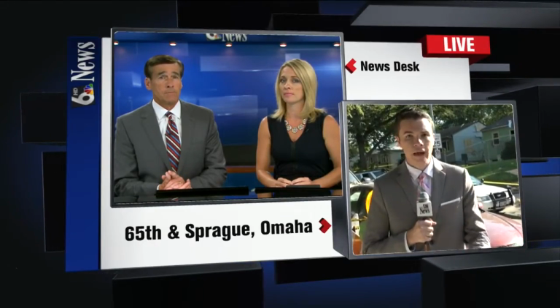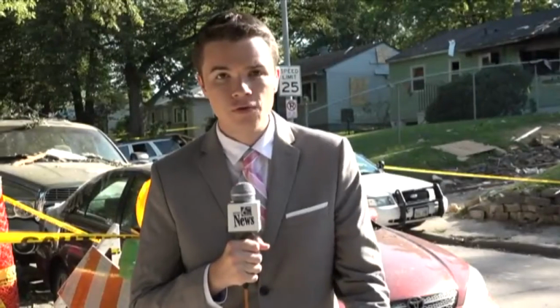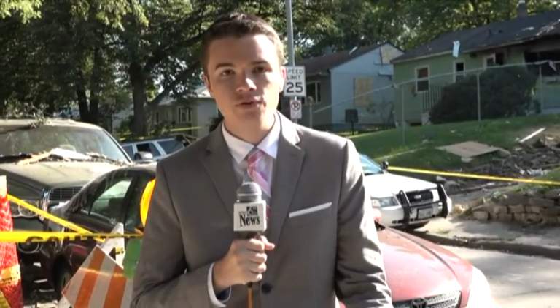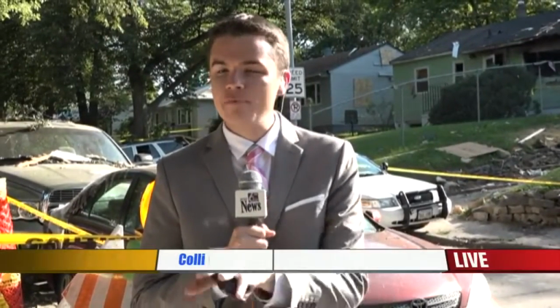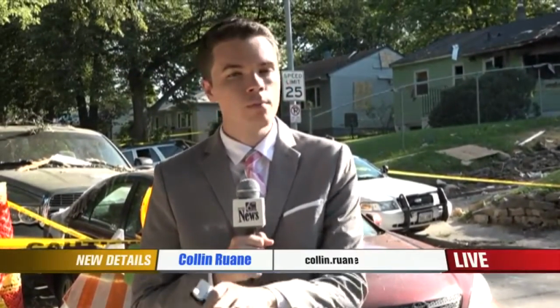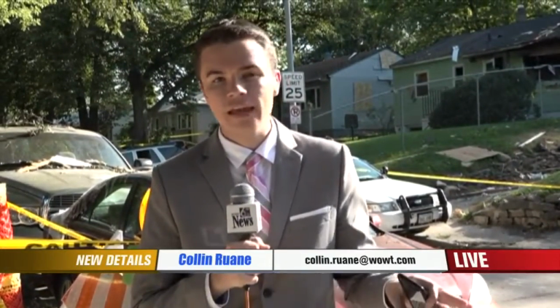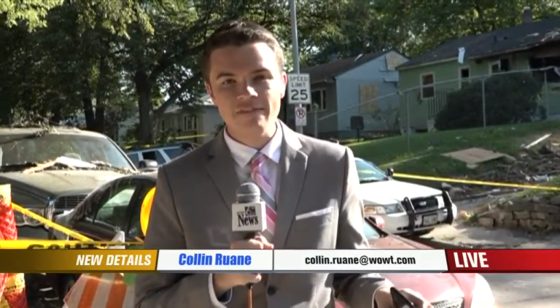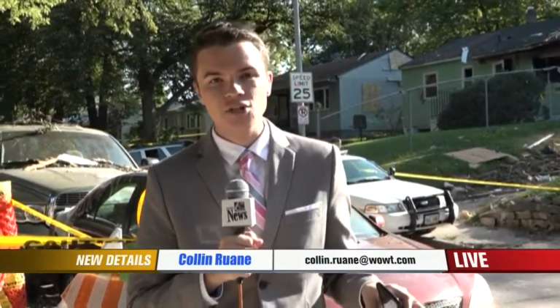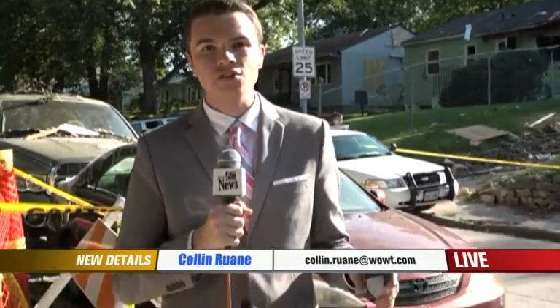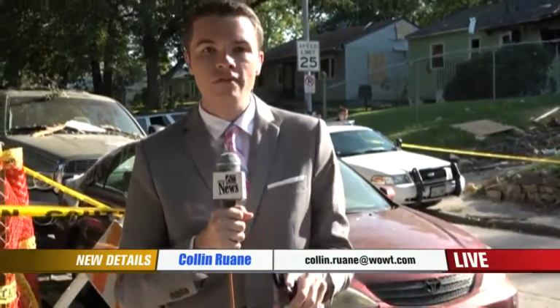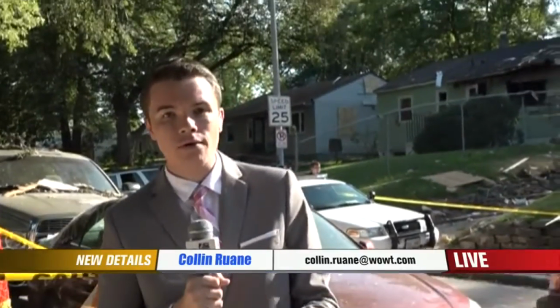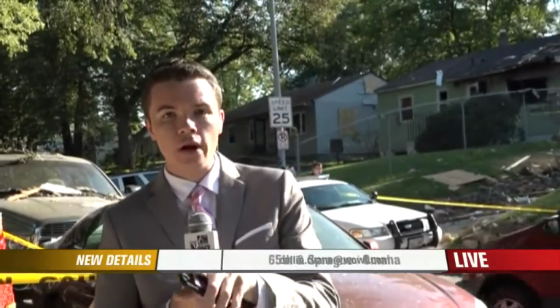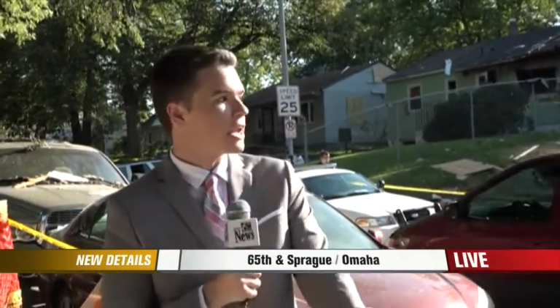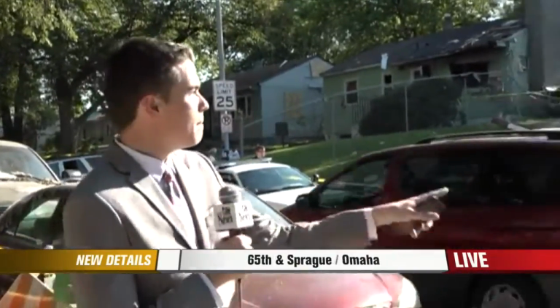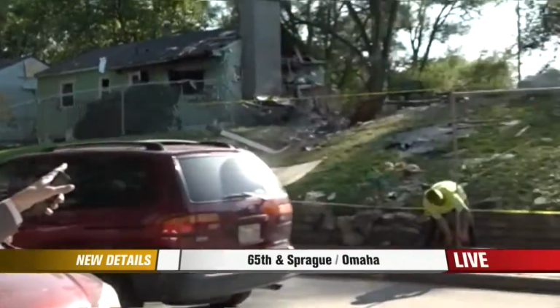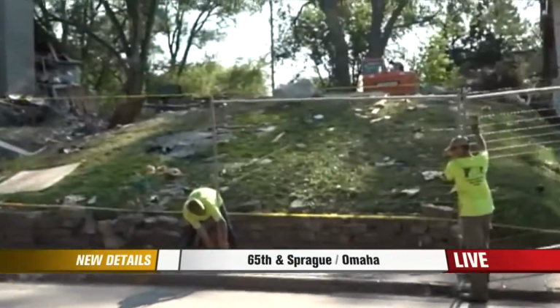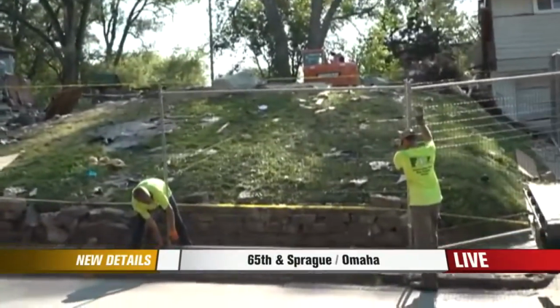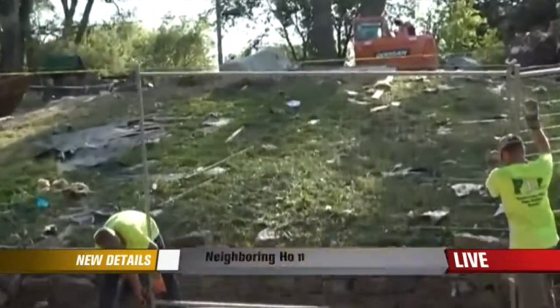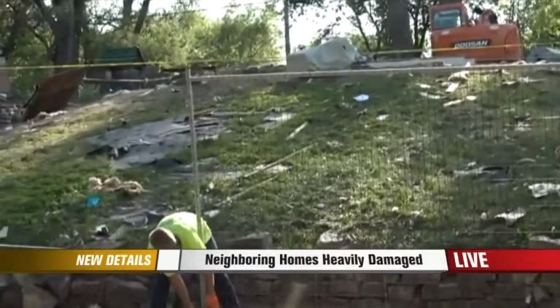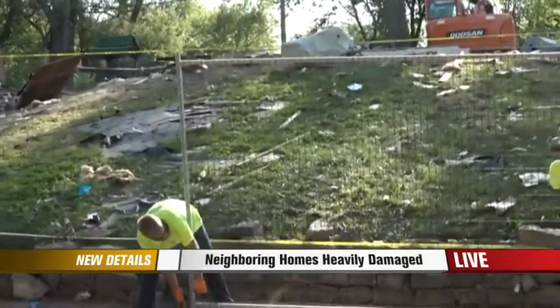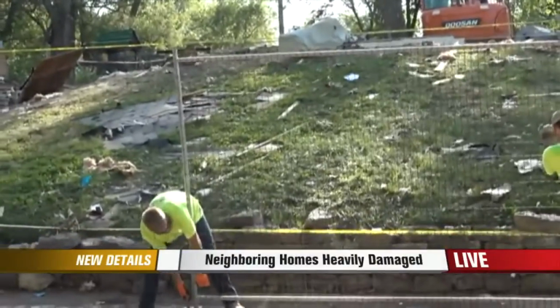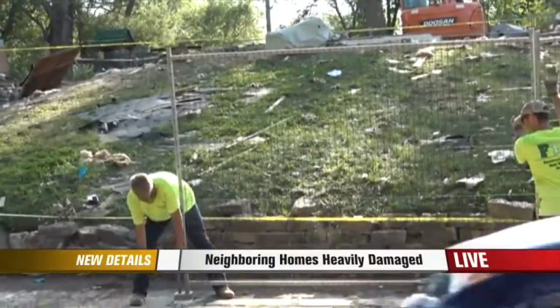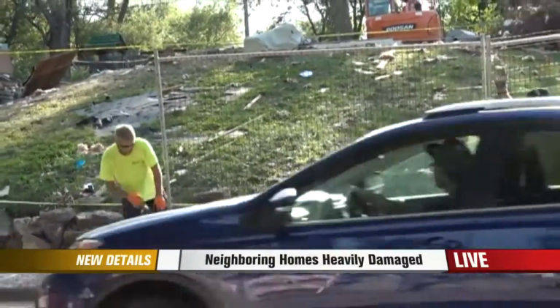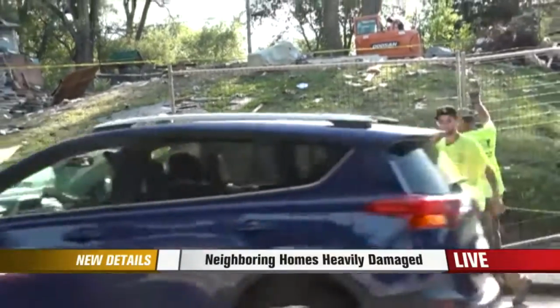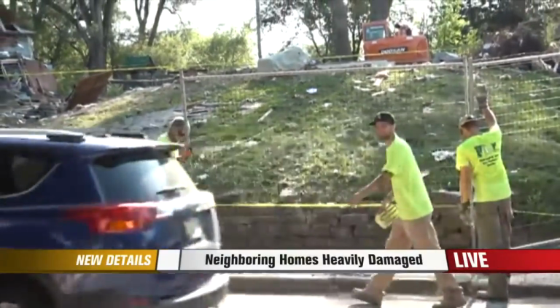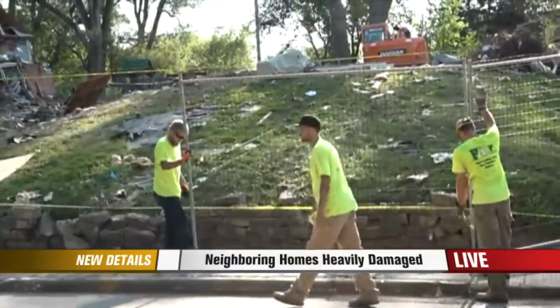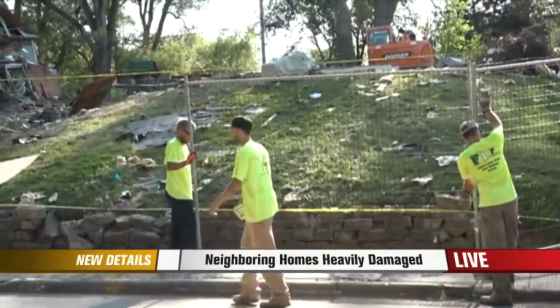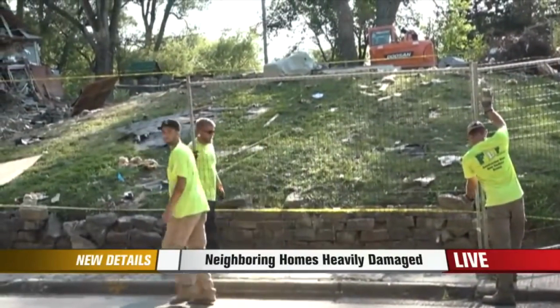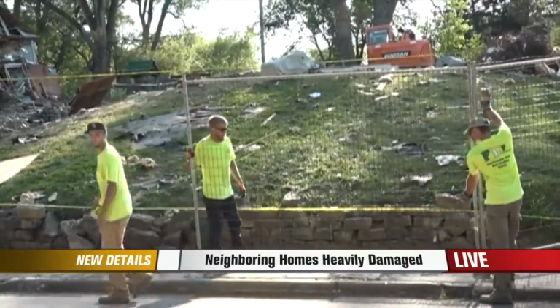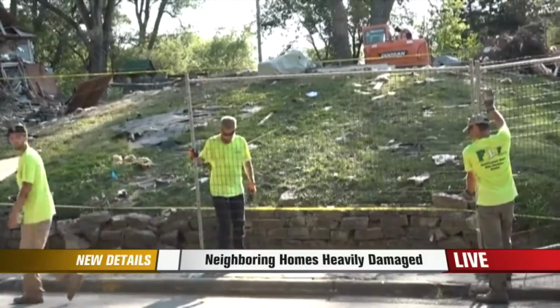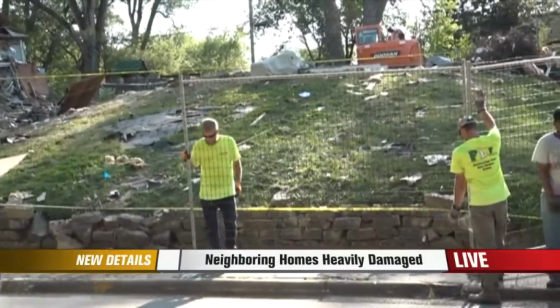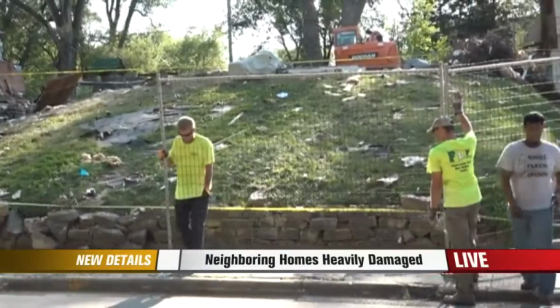John and Mallory, those neighbors say they have been through more than they can even imagine in the past 24 hours or so, and I want you to get a better look at the damage right now. You can see a fence going up right now in this area, and all of the neighbors here are still coming to terms with exactly what happened.